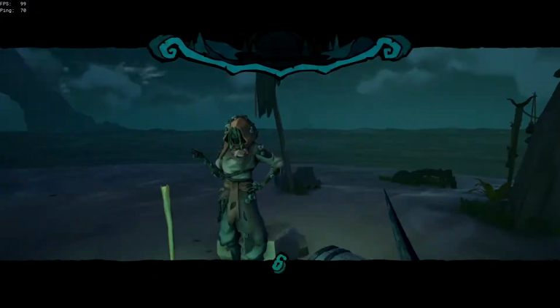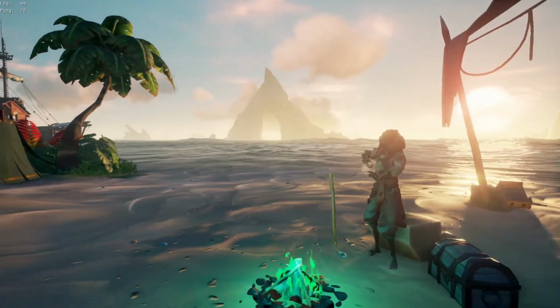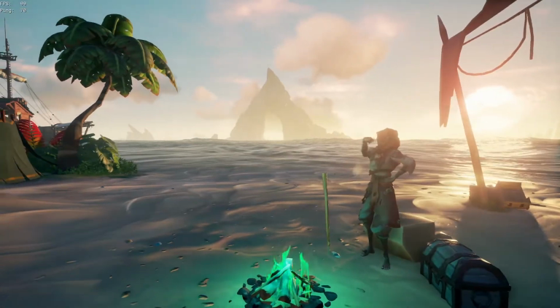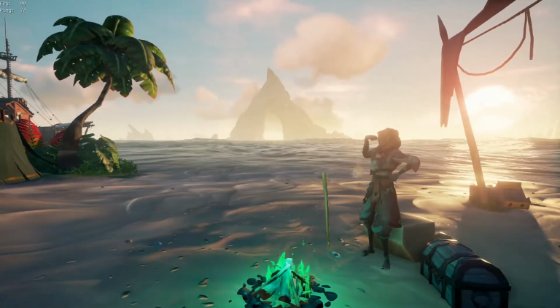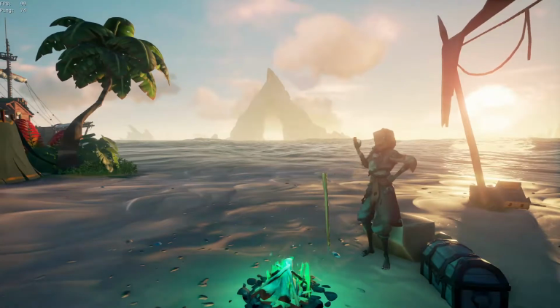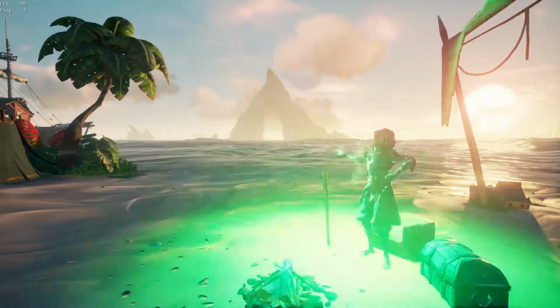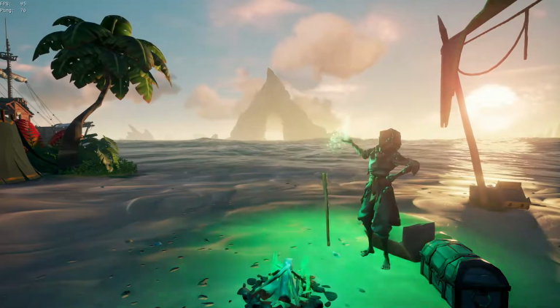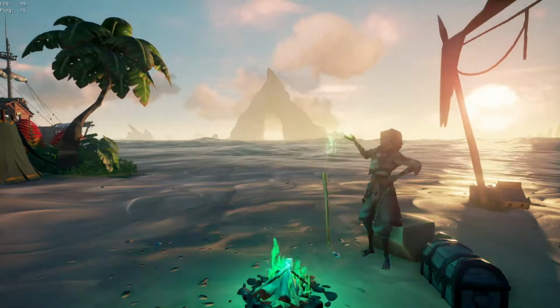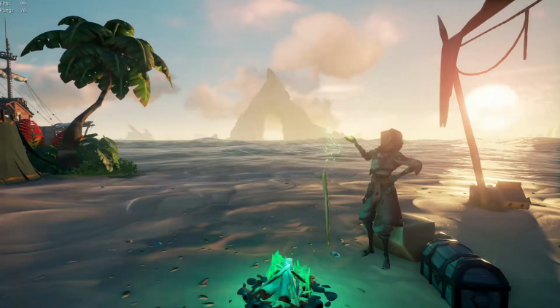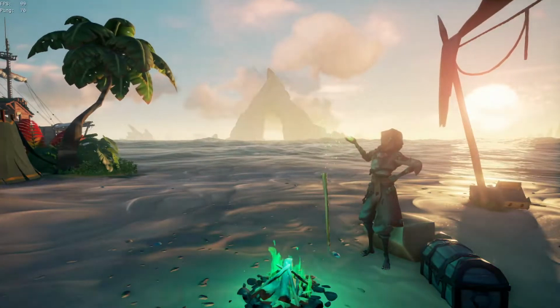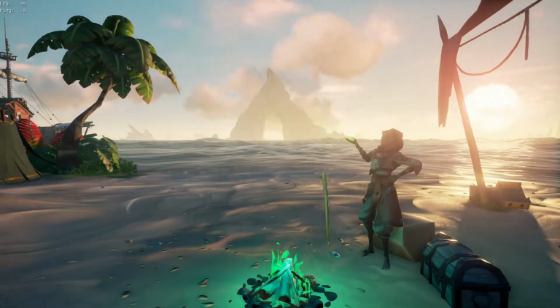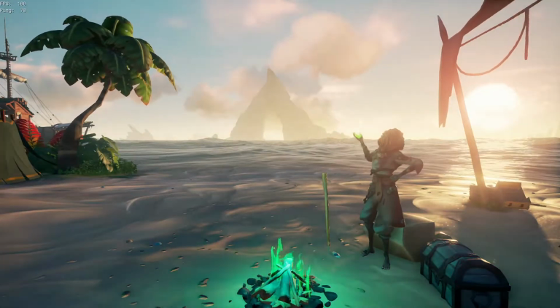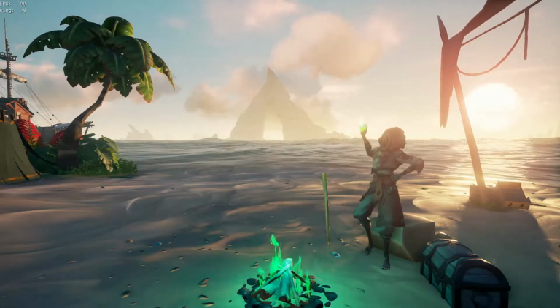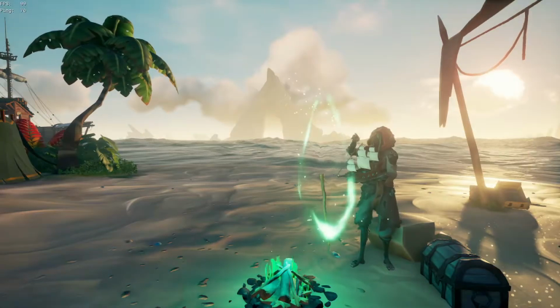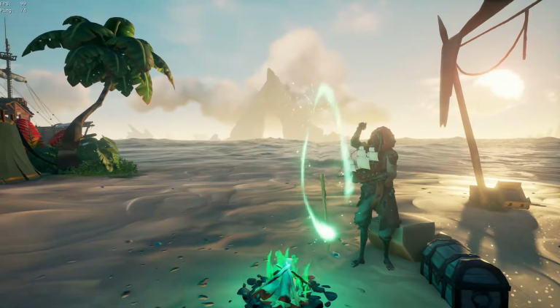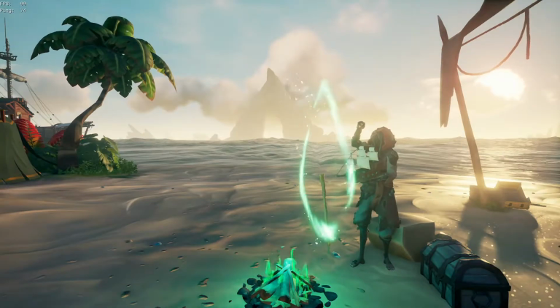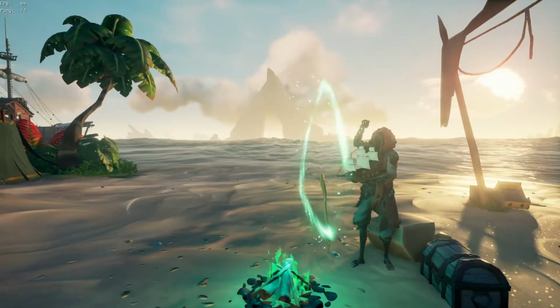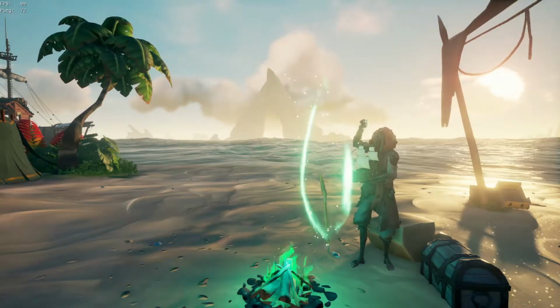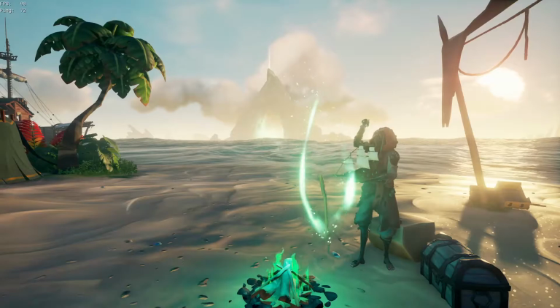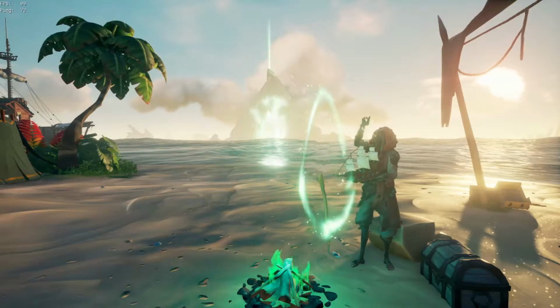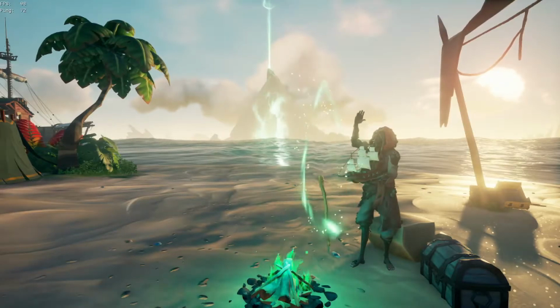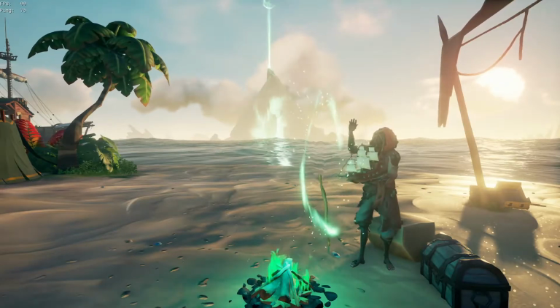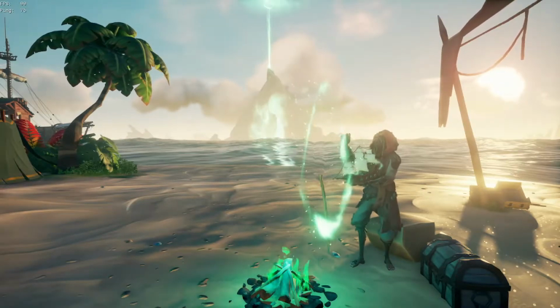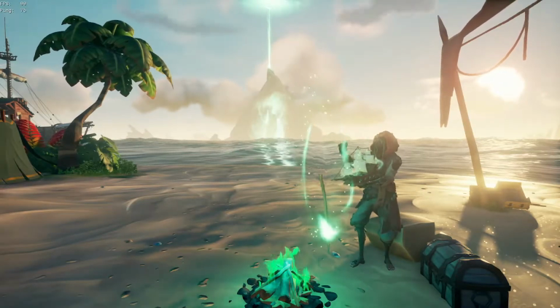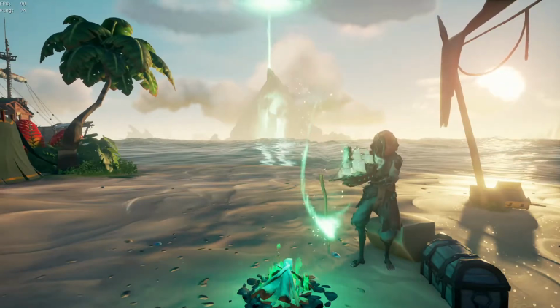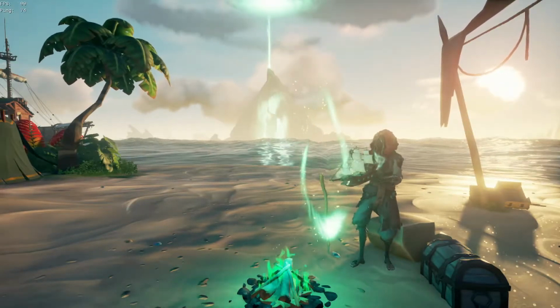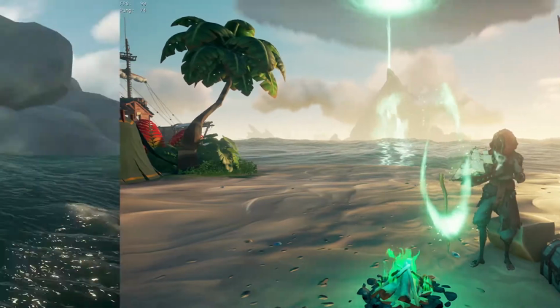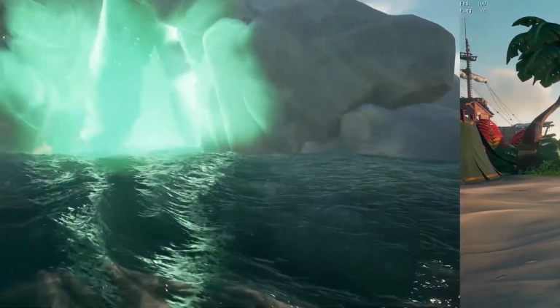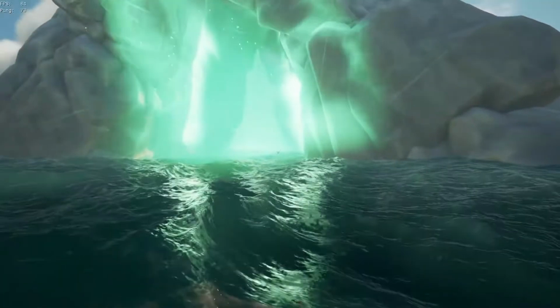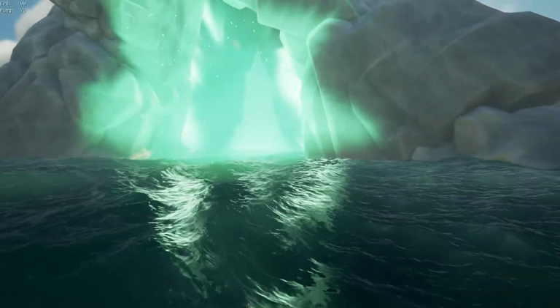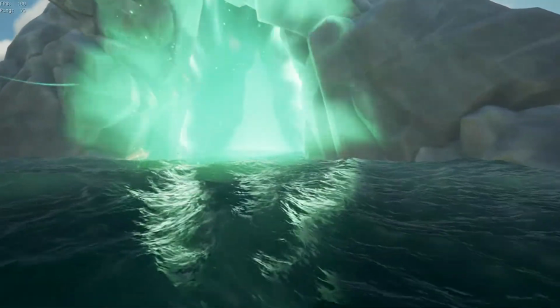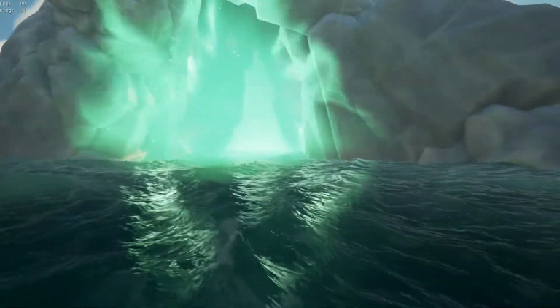The castaway will then begin to speak and a tall tale book will be added to your map table. Eventually she'll open a magic portal which you should be able to easily spot from the outpost. Go to your ship and sail into the portal.